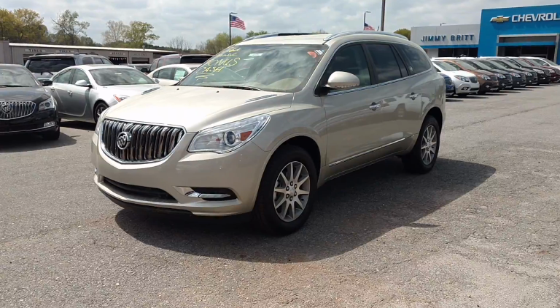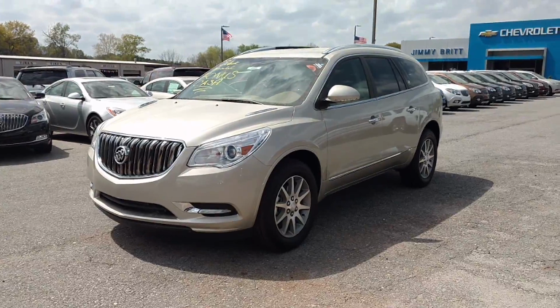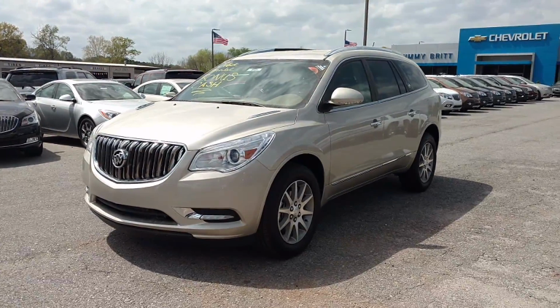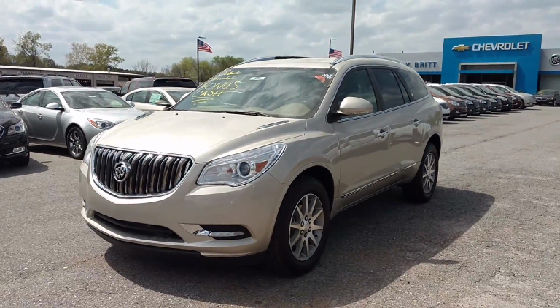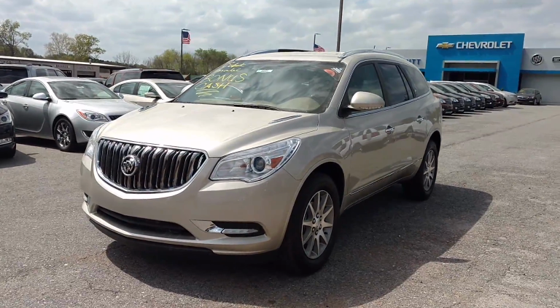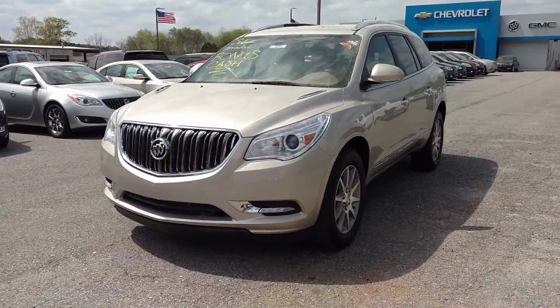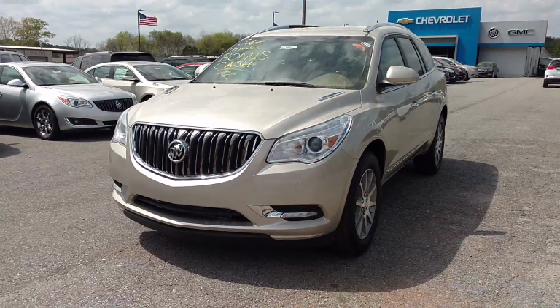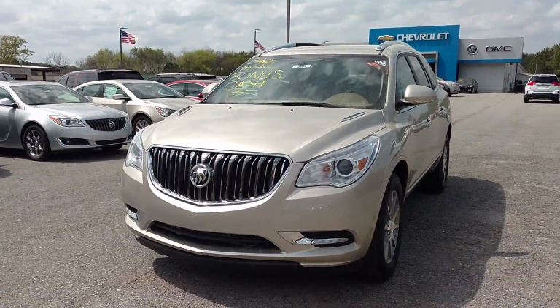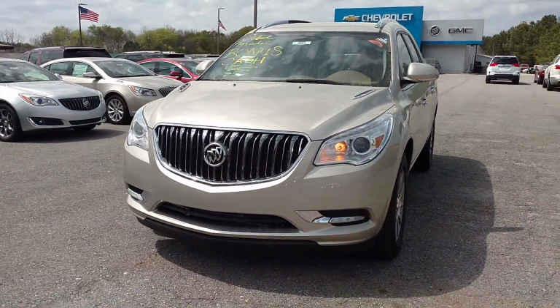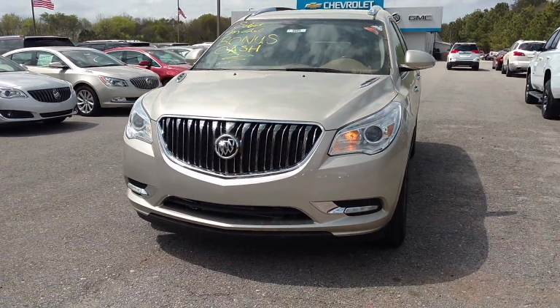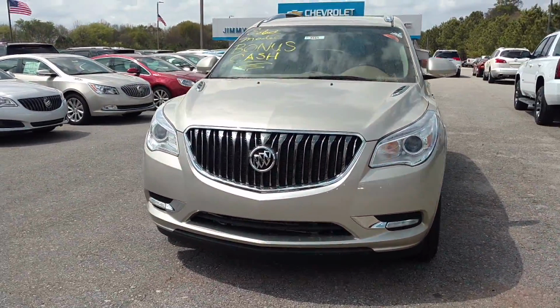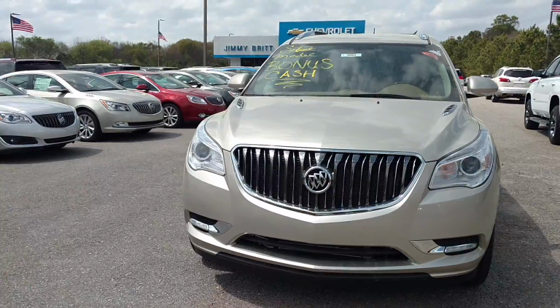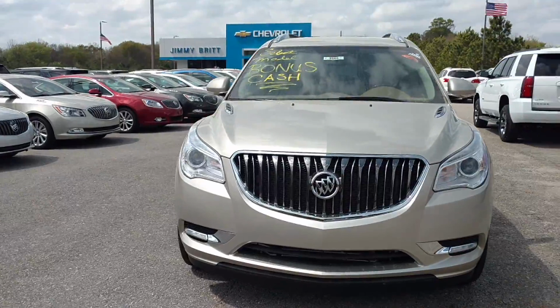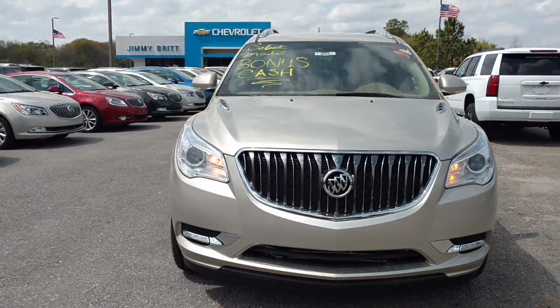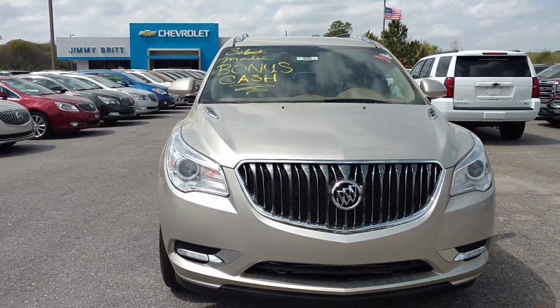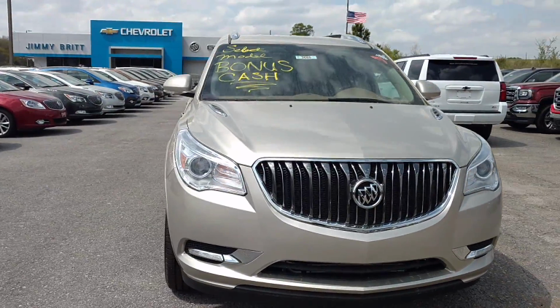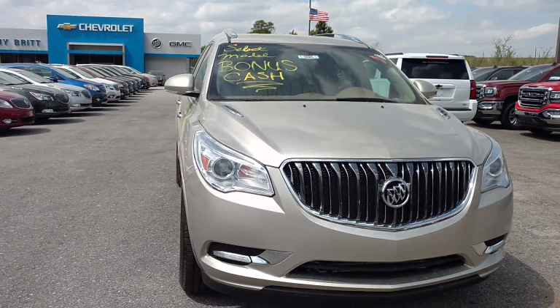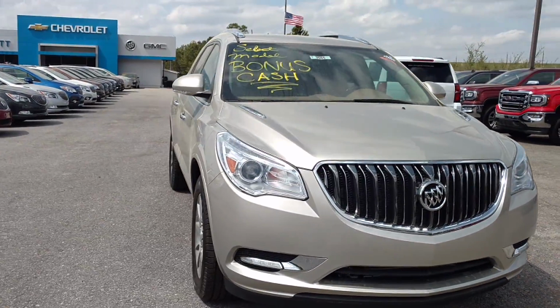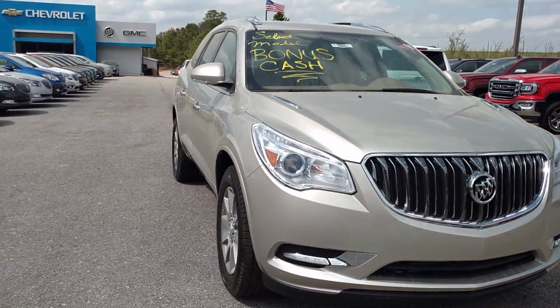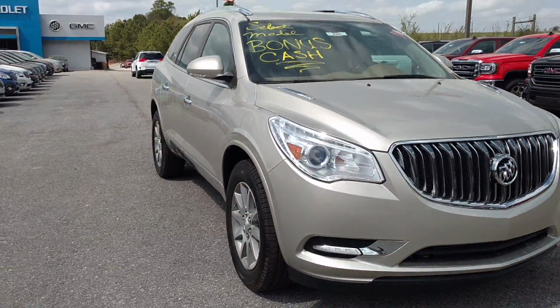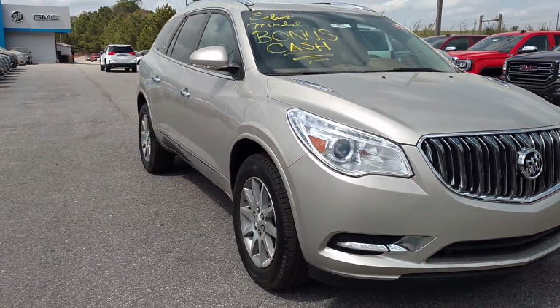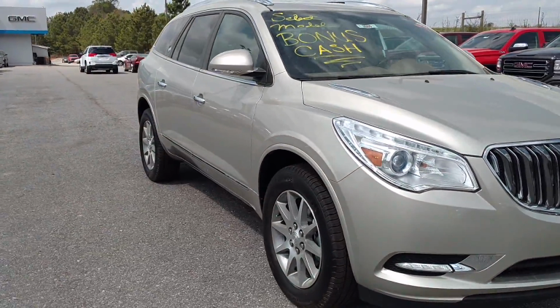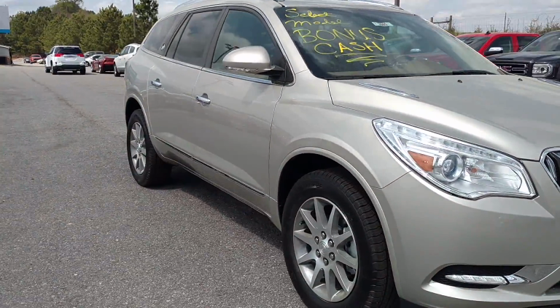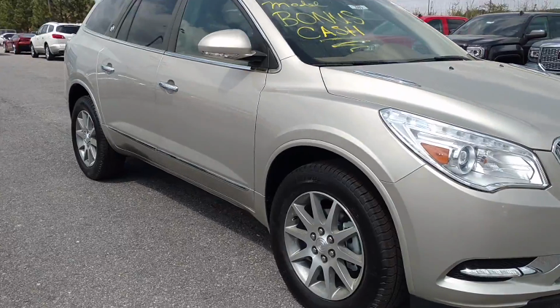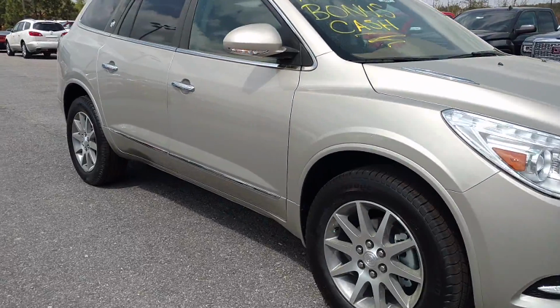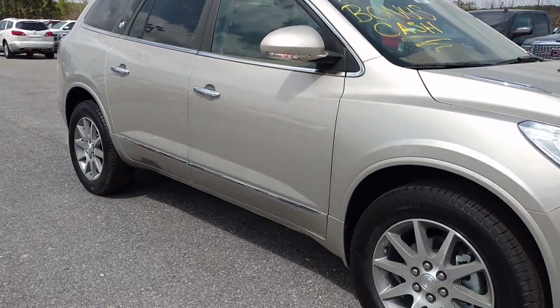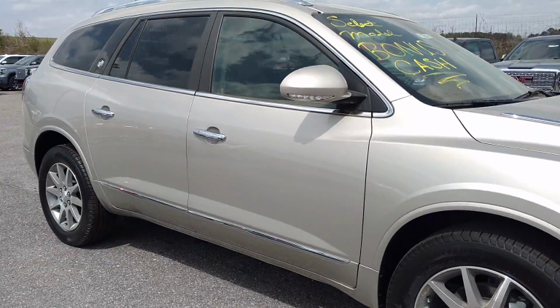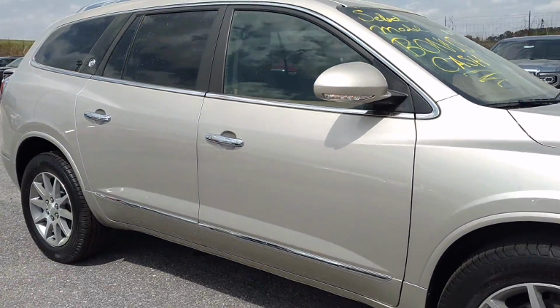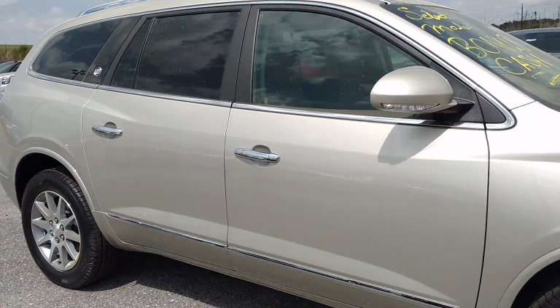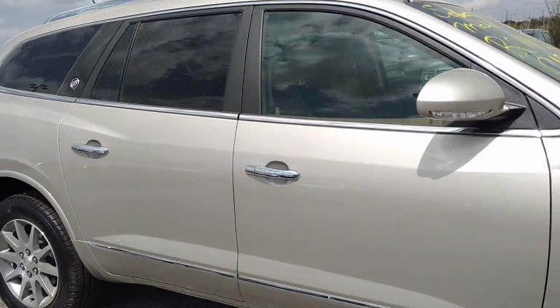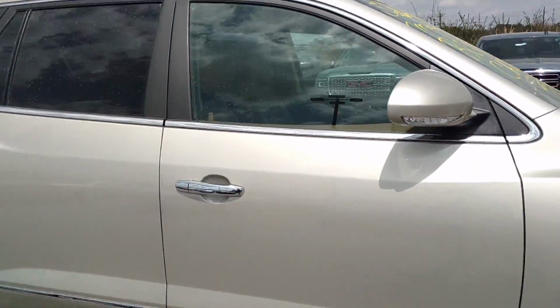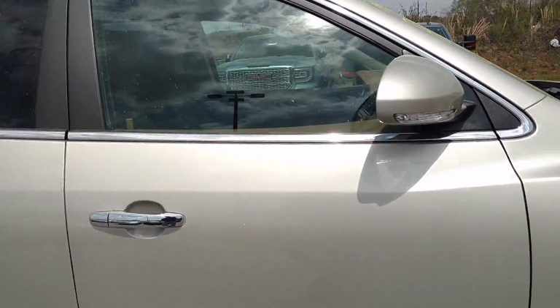Hi, my name is Jimmy up here, Jimmy Britt Chevrolet. This is our 2016 Buick Enclave. We've got the remote start. This is the sparkling silver metallic.